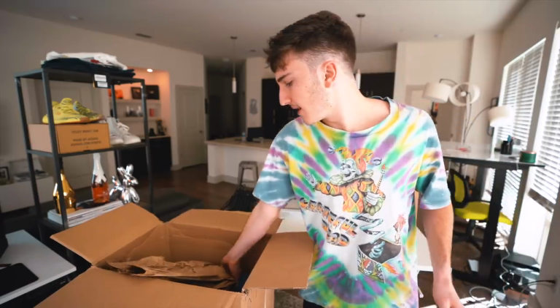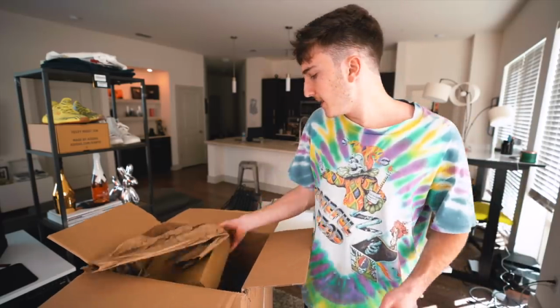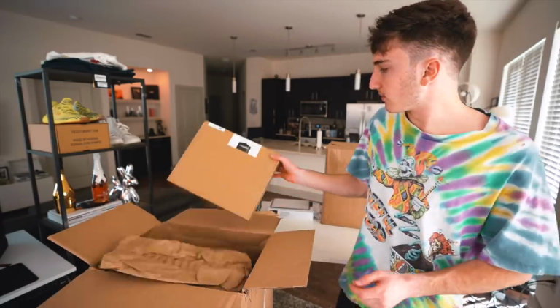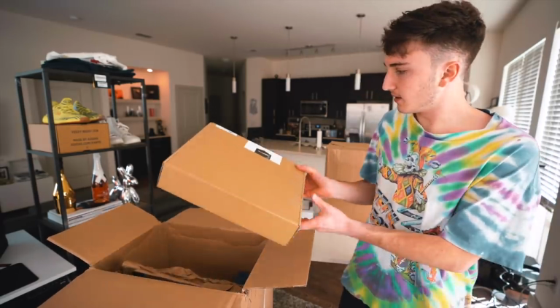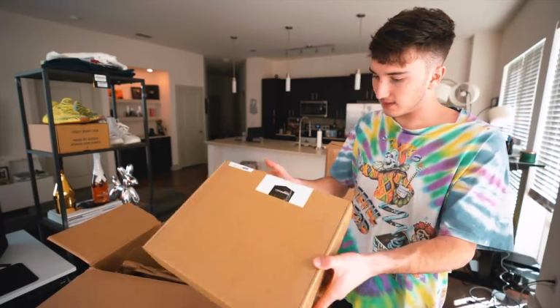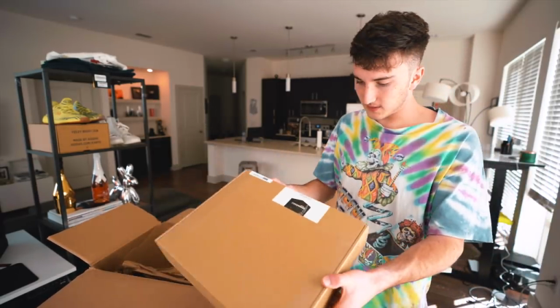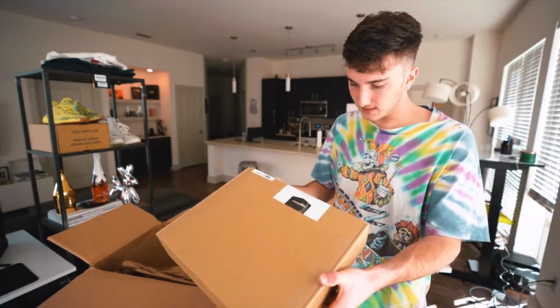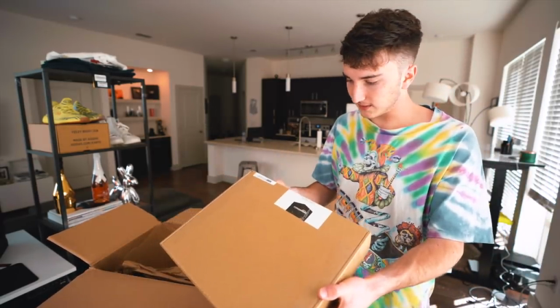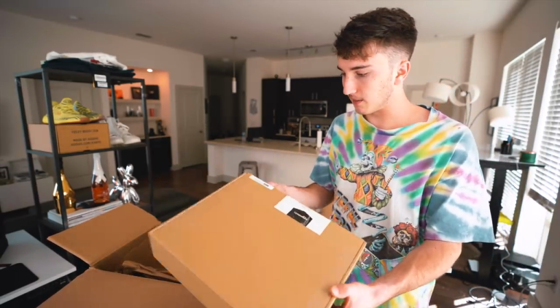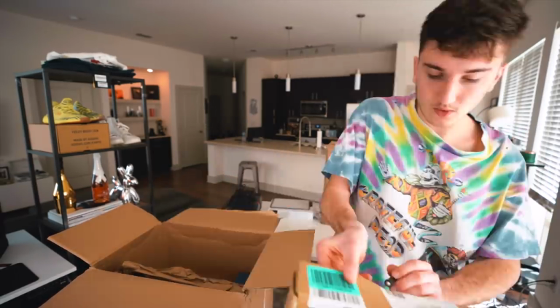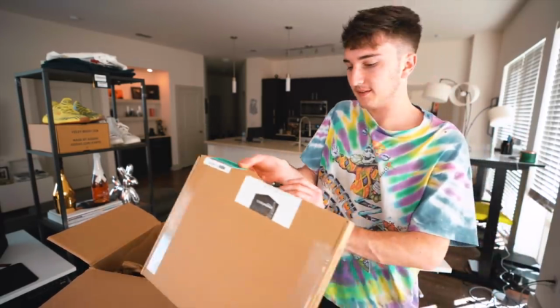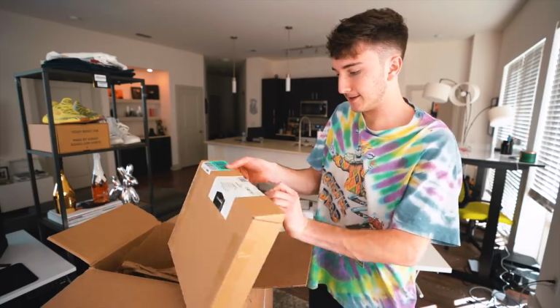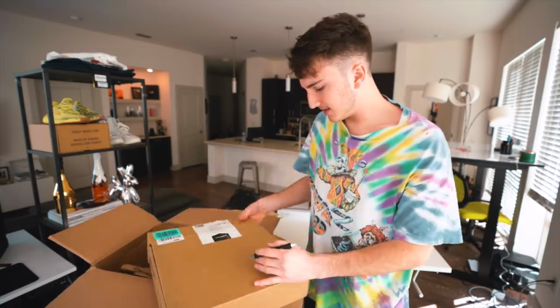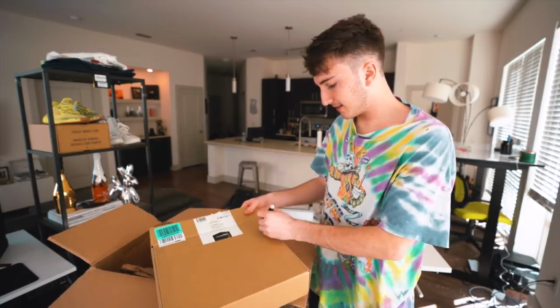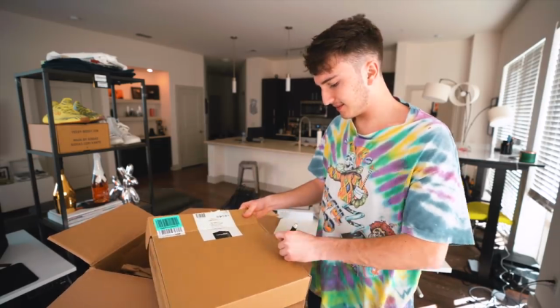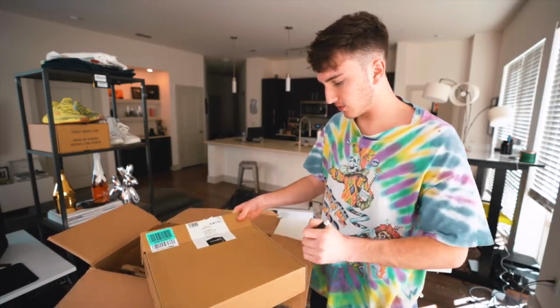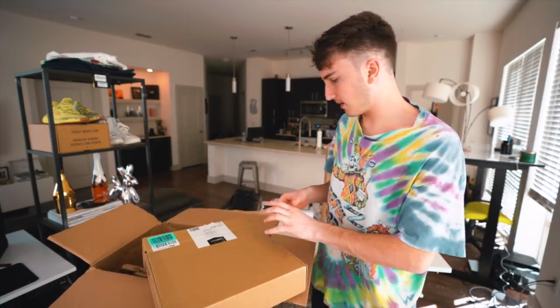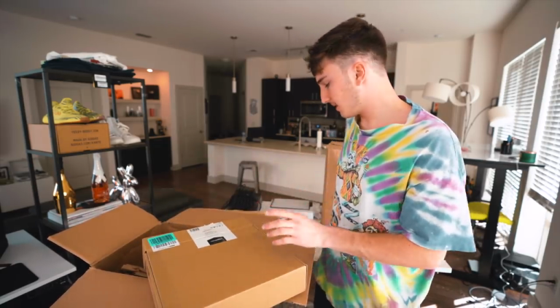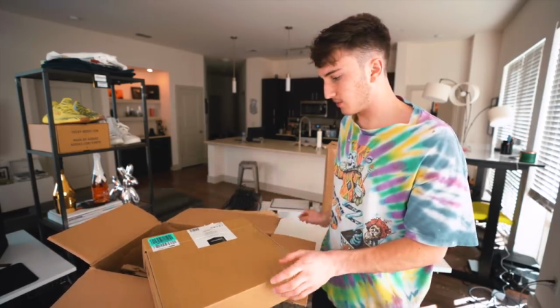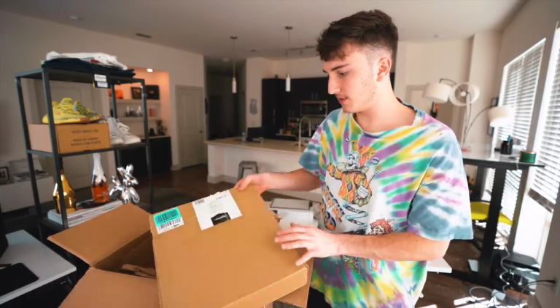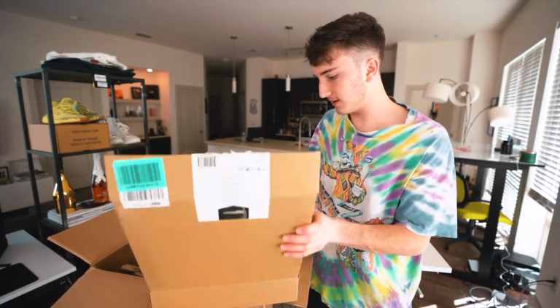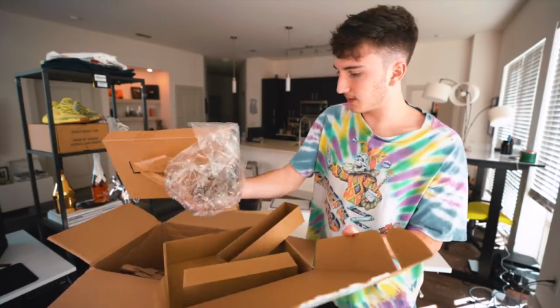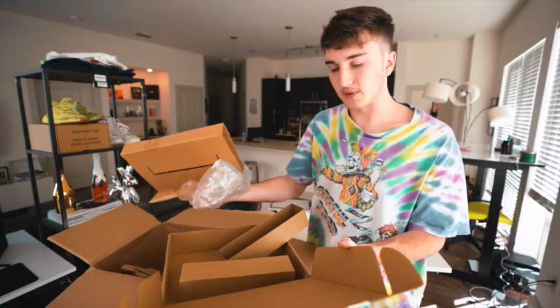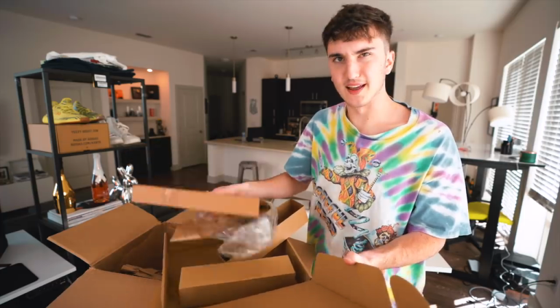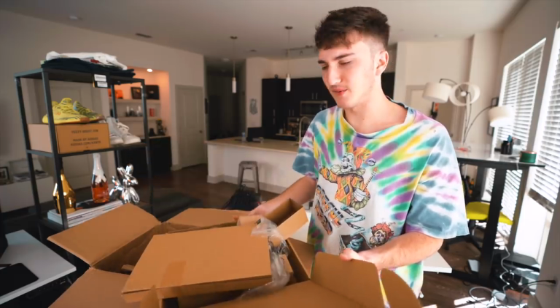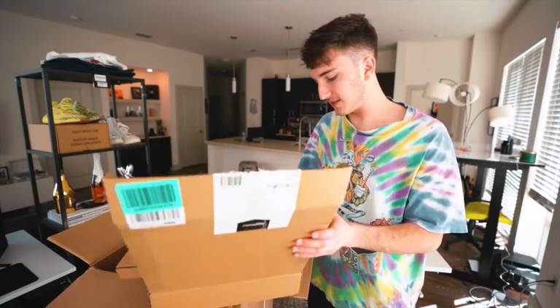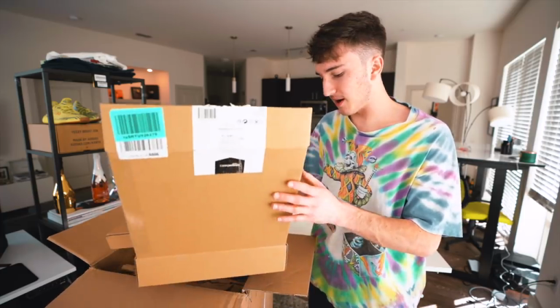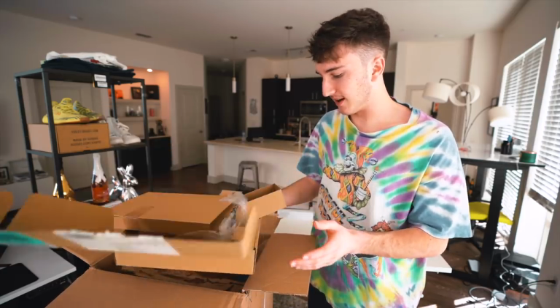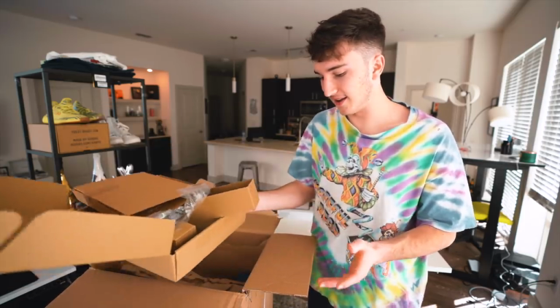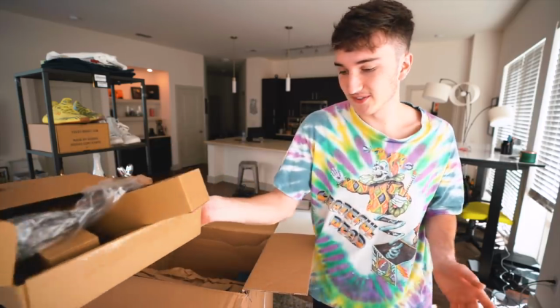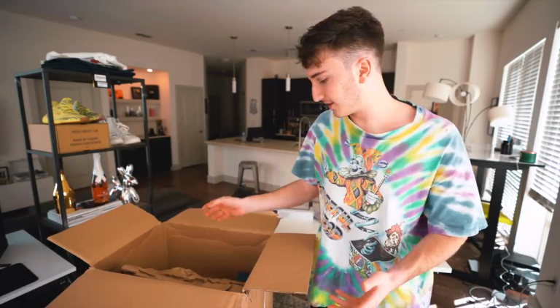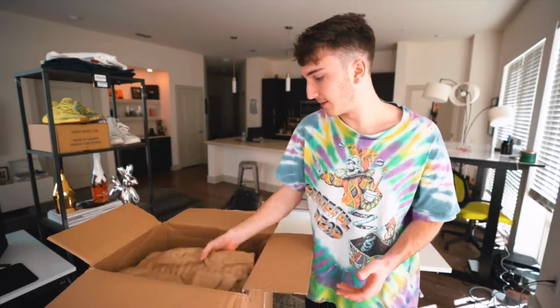Then we have a big box — this is an Amazon Basics laptop stand. Some of these say inspected, some of them don't. I open it up and it's empty. No laptop stand in here. Why is there an empty box in here? Literally completely empty.